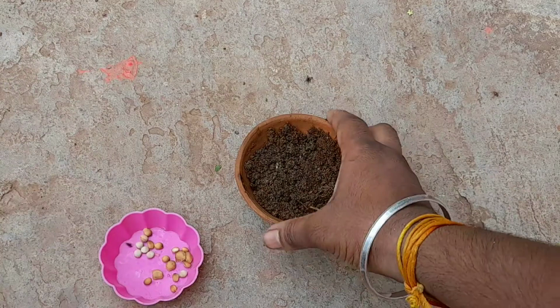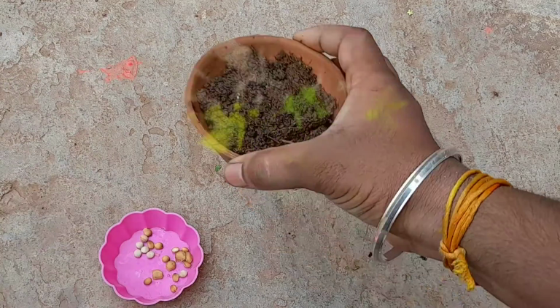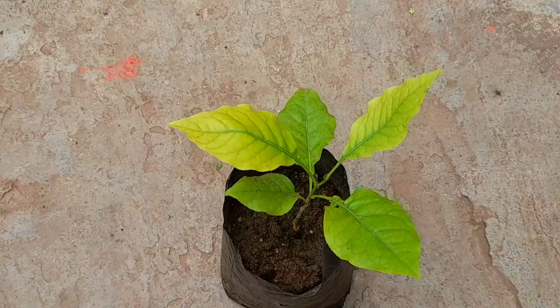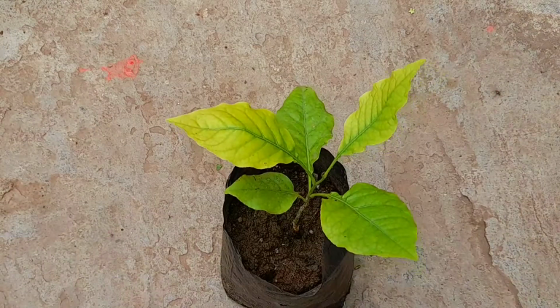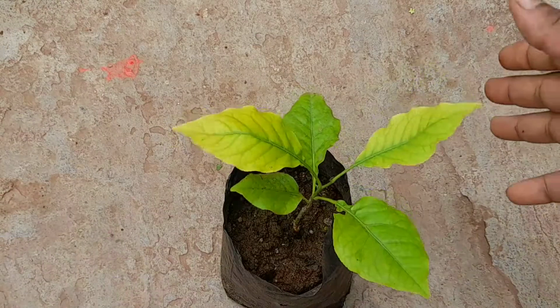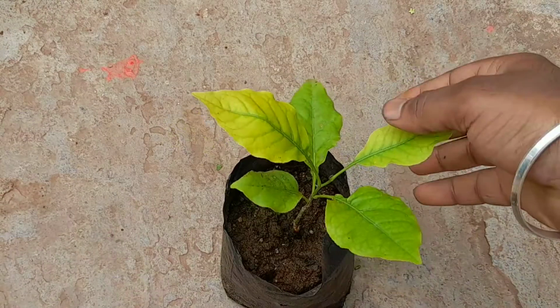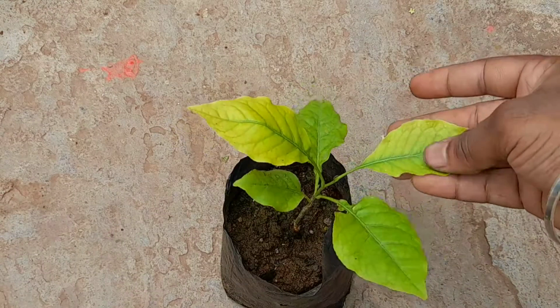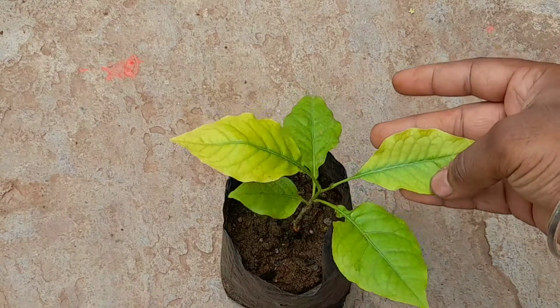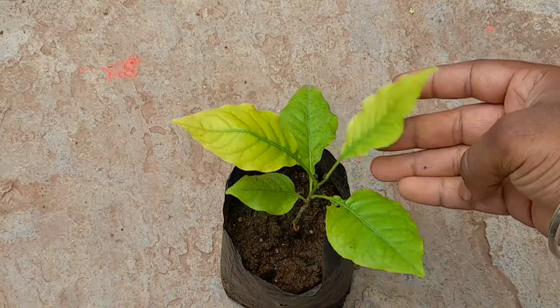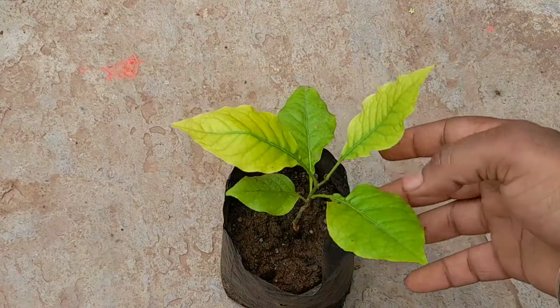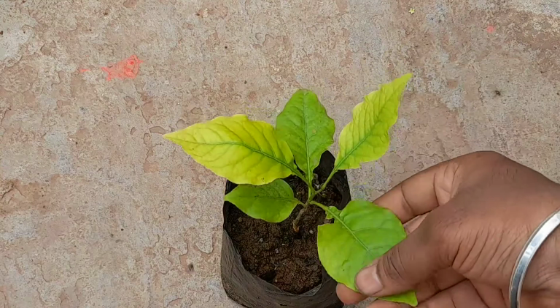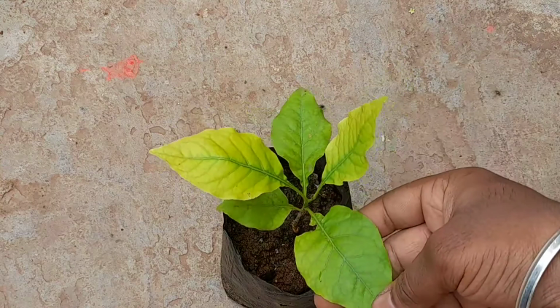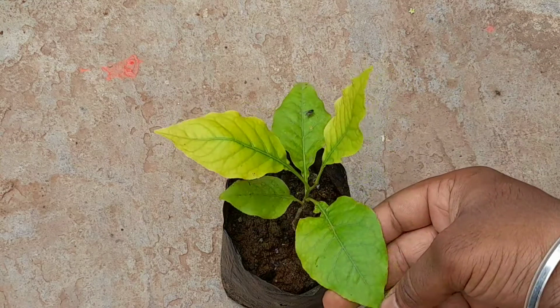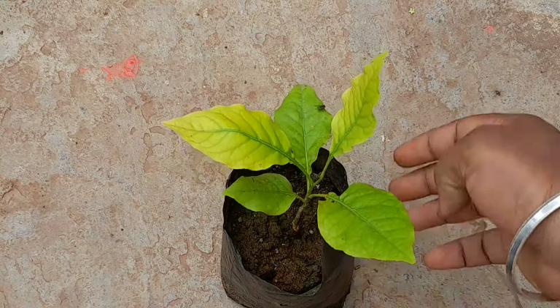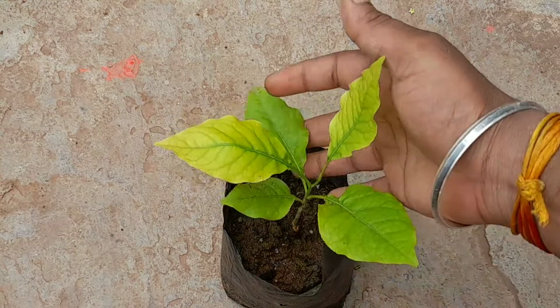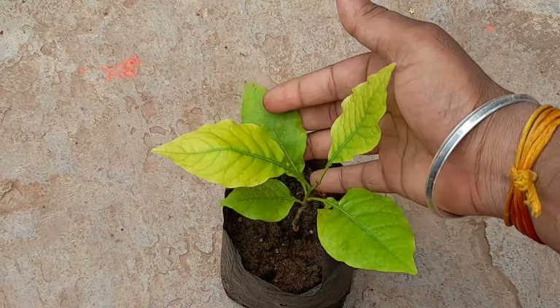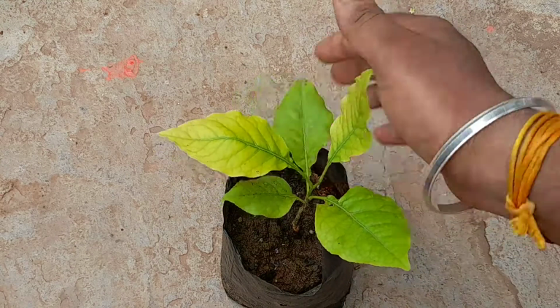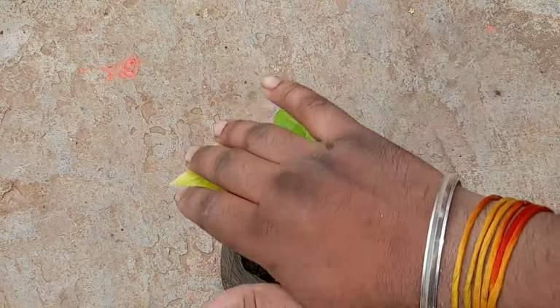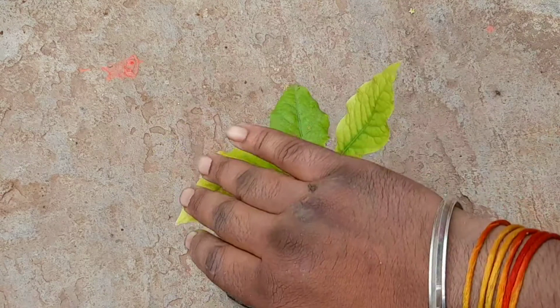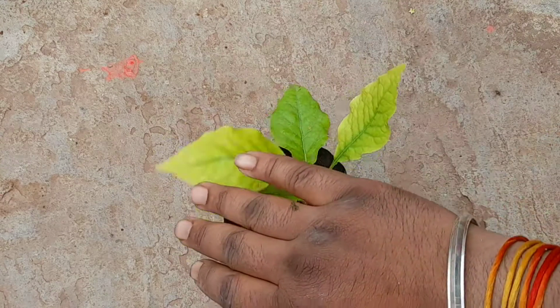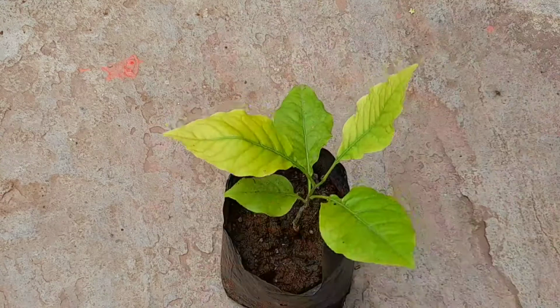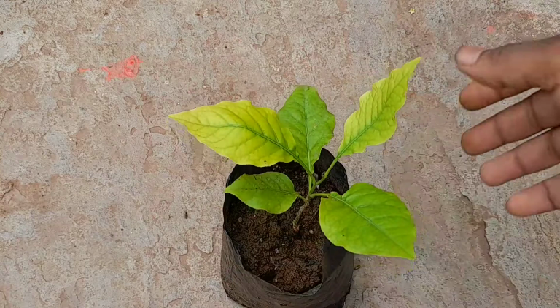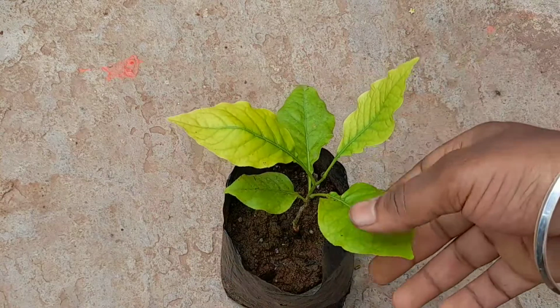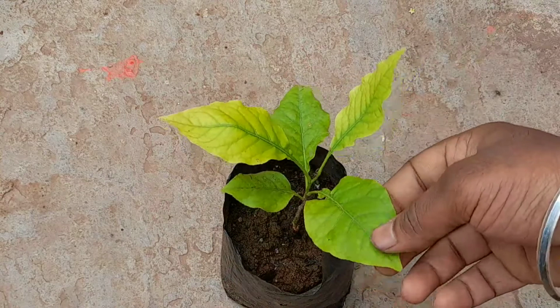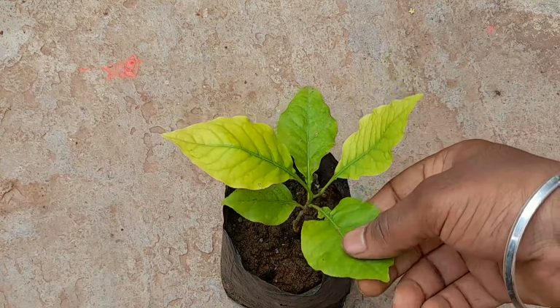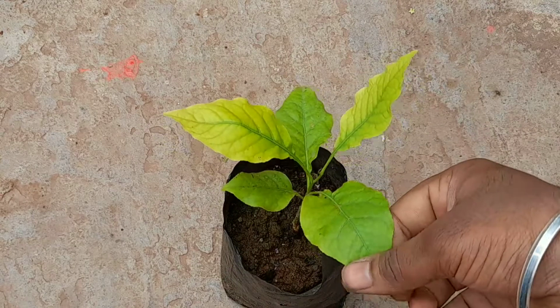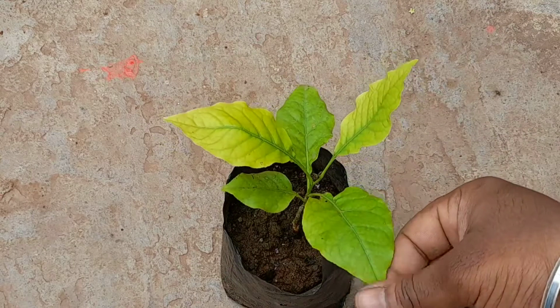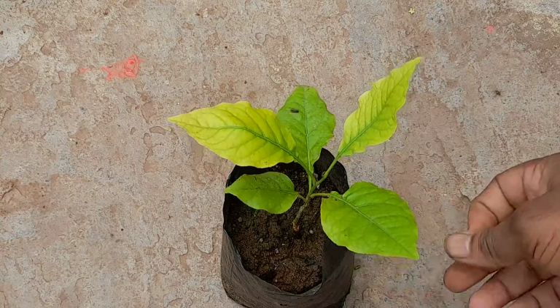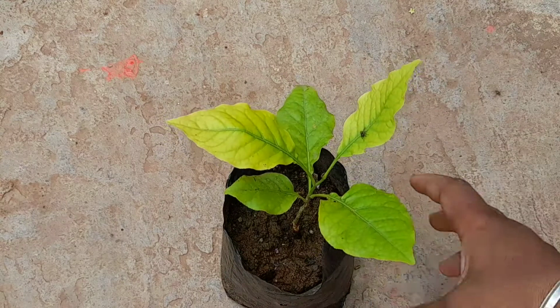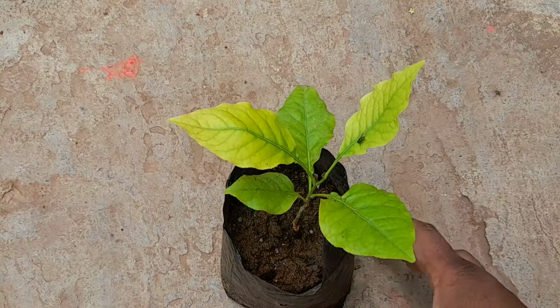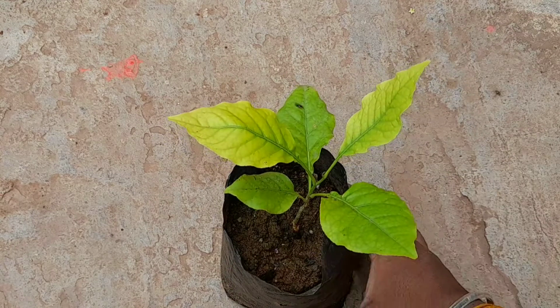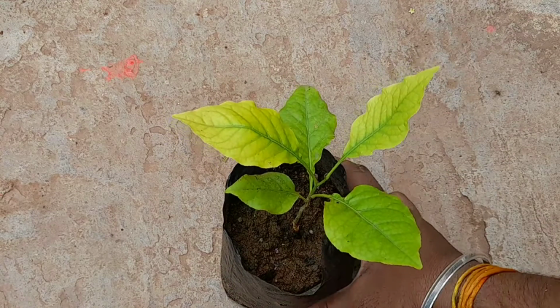This is a plant of wood apple grown from seed. This plant is currently facing water logging. I will soon give a new update on this plant and the other plants I have grown from wood apple seeds.